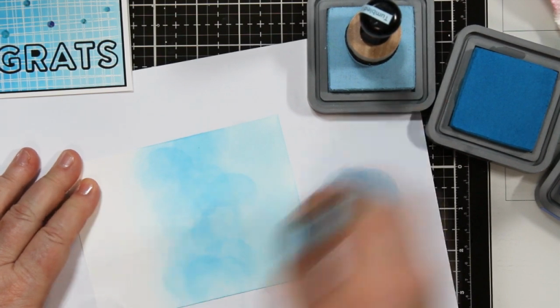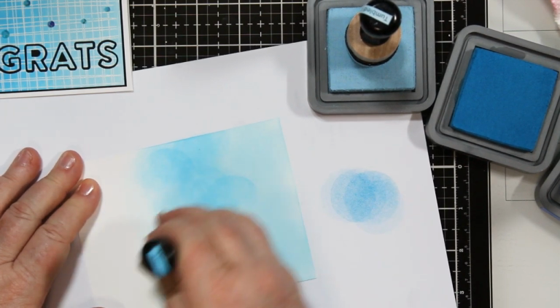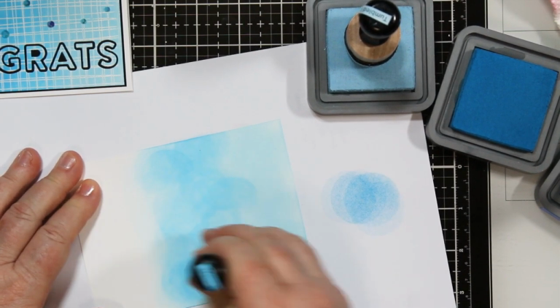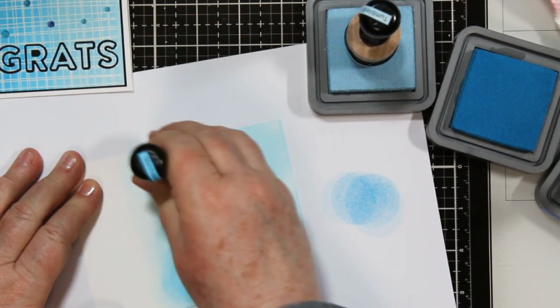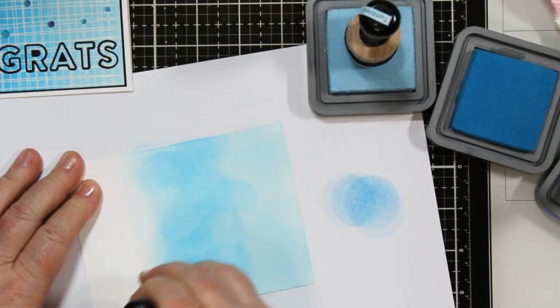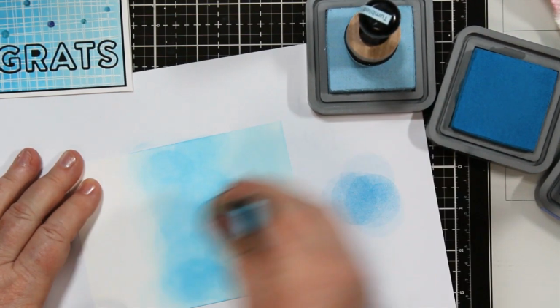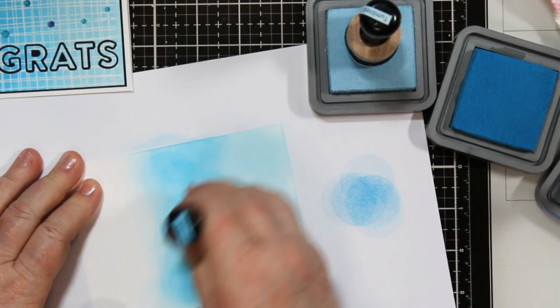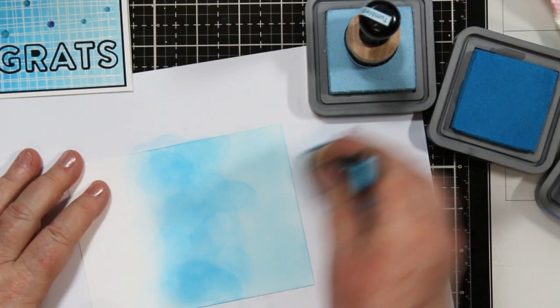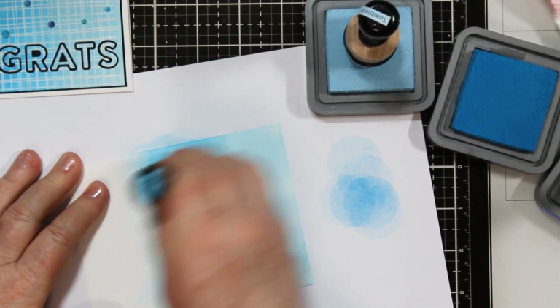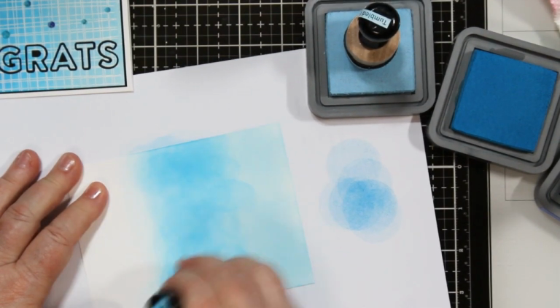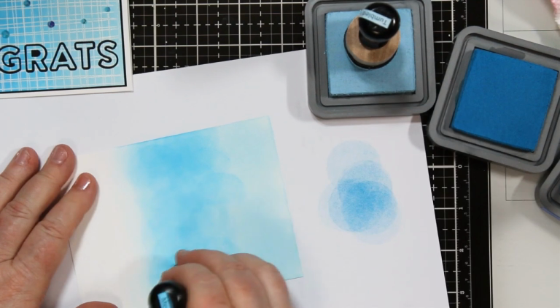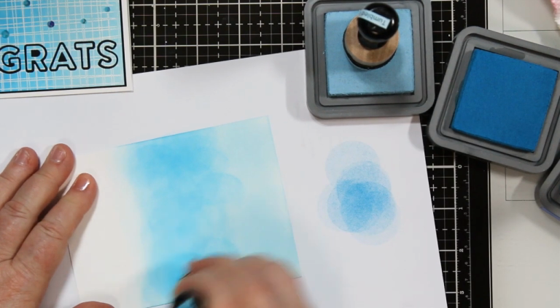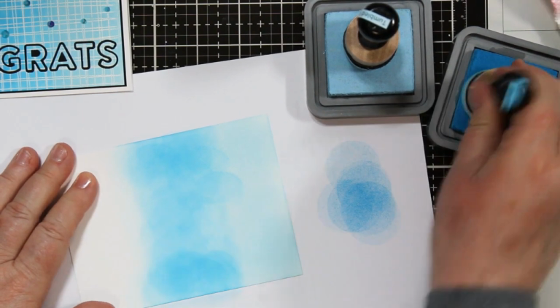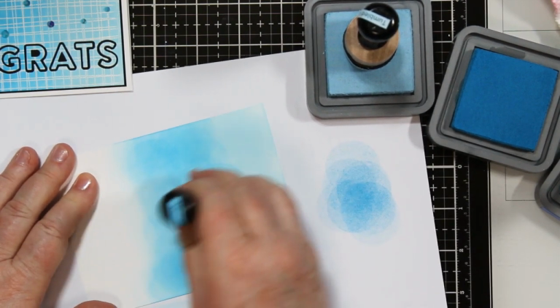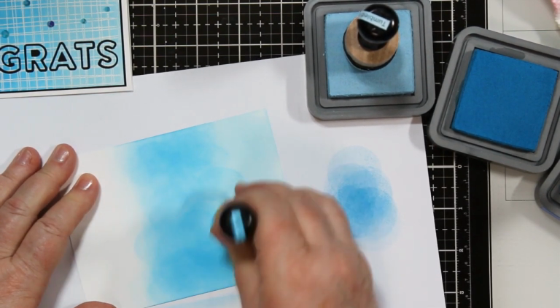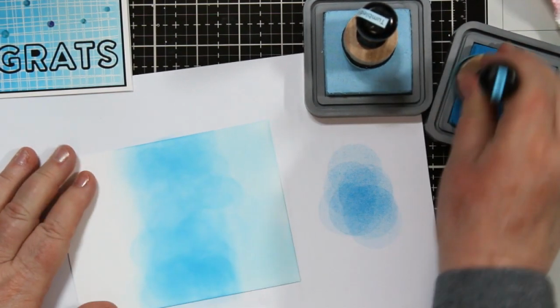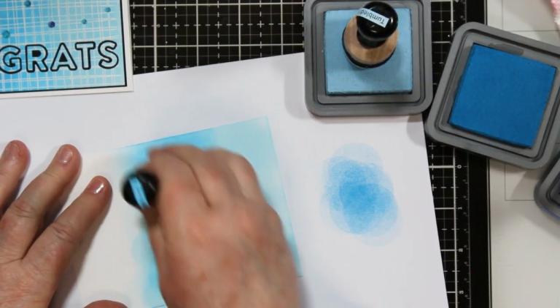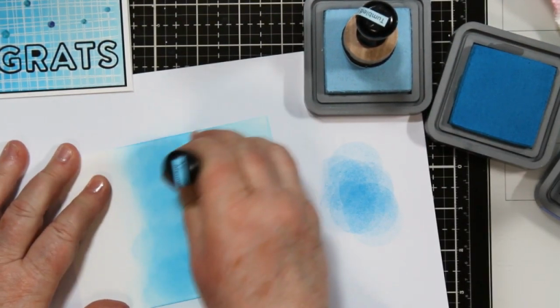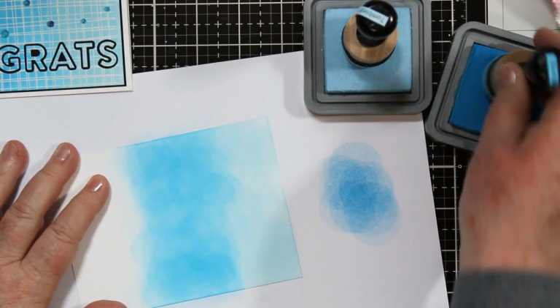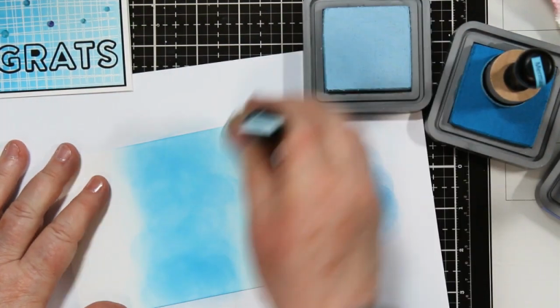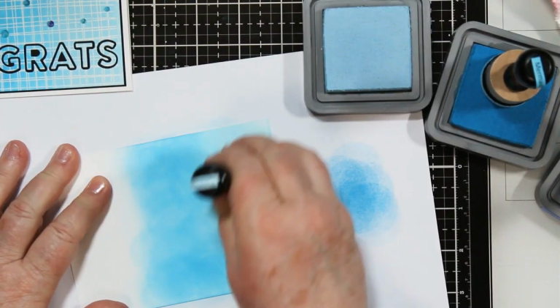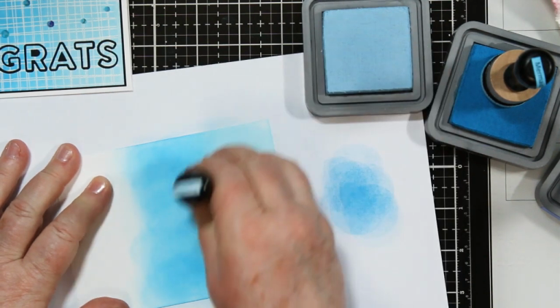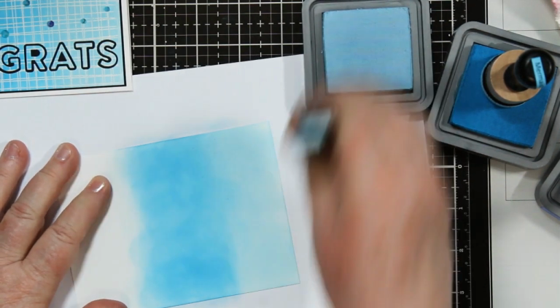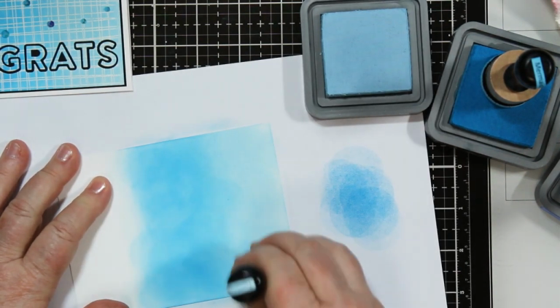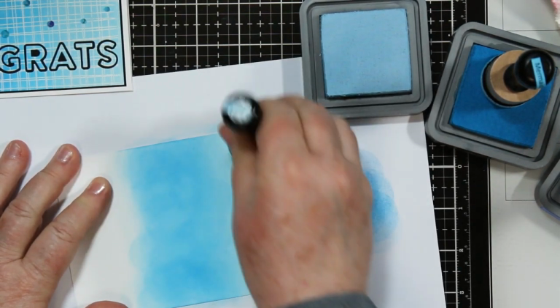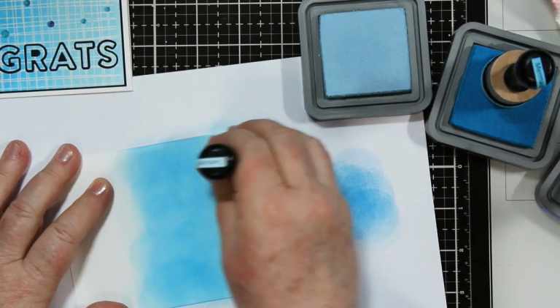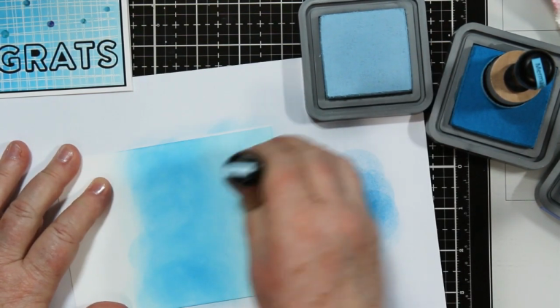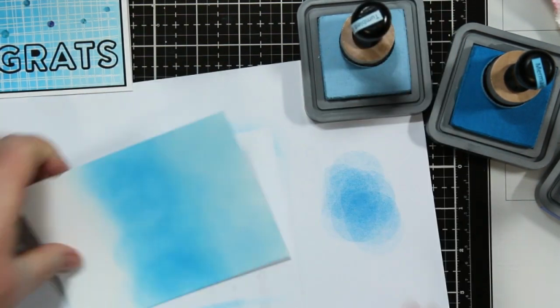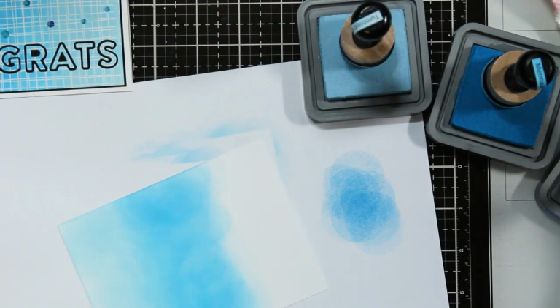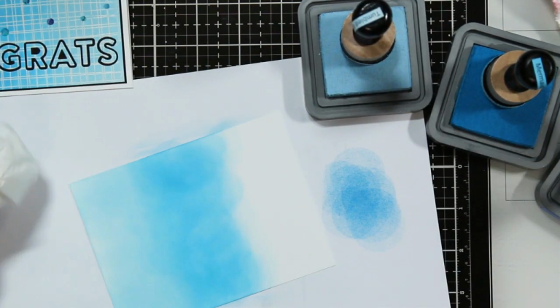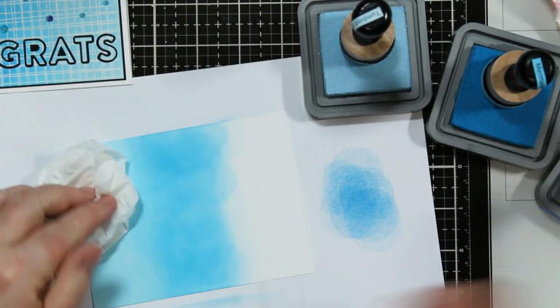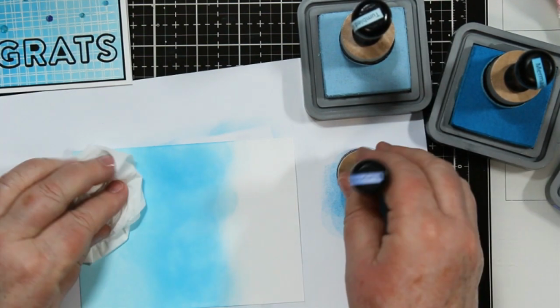I'm doing the middle in the Mermaid and you'll see that I'm leaving some blotchy lines and some circles. Don't worry about it because it's going to be covered with the crosshatch when I do my stamping and my heat embossing, so you won't see it.